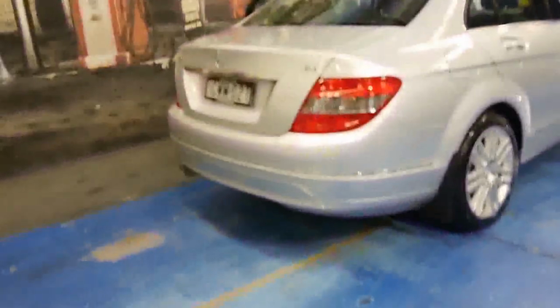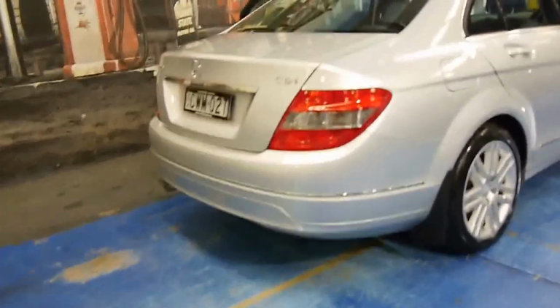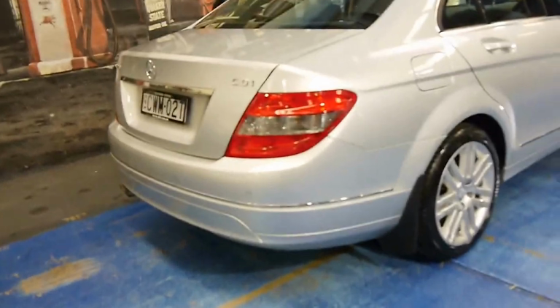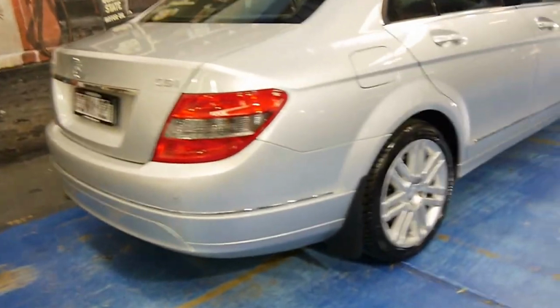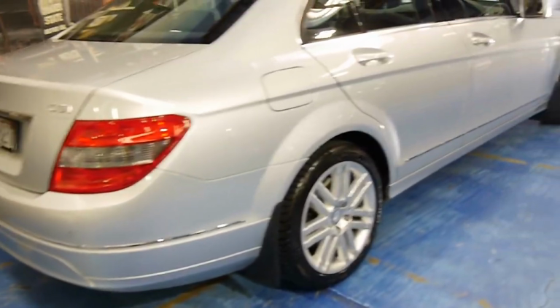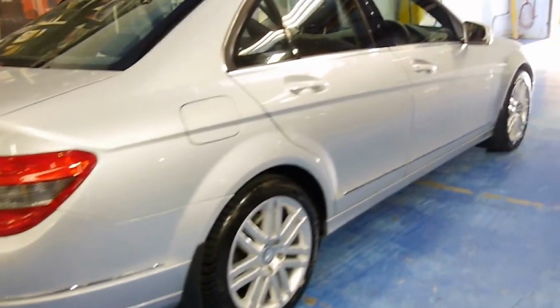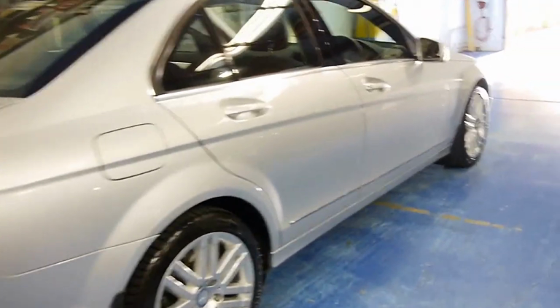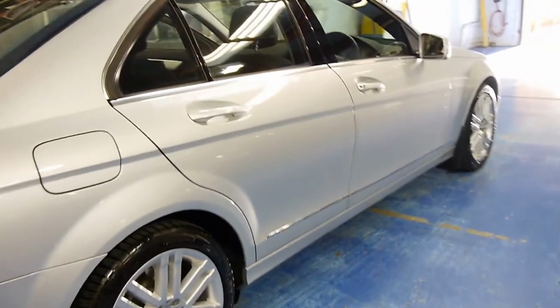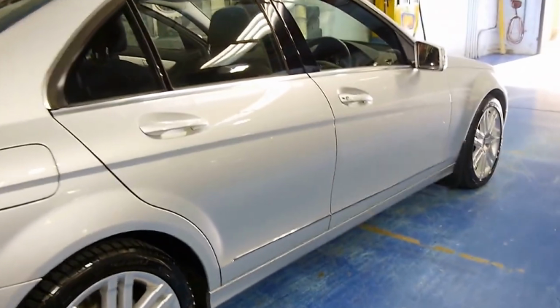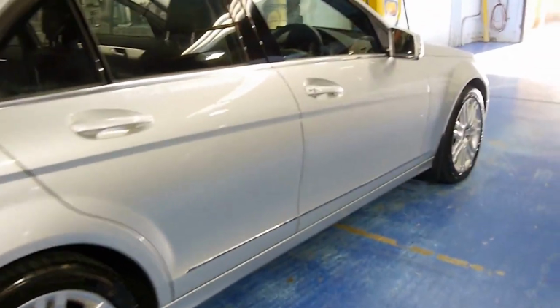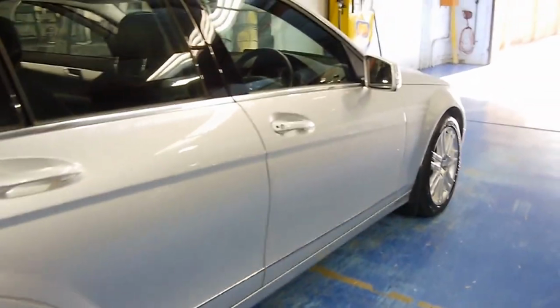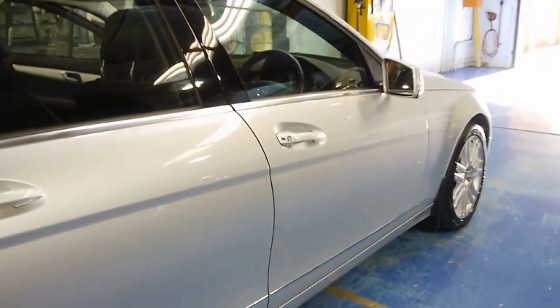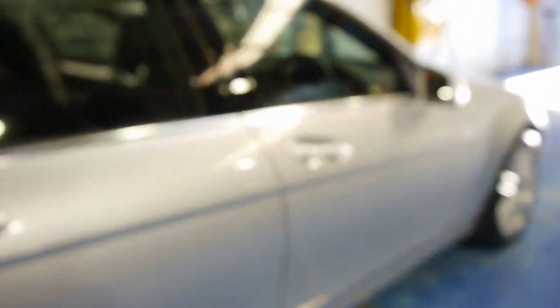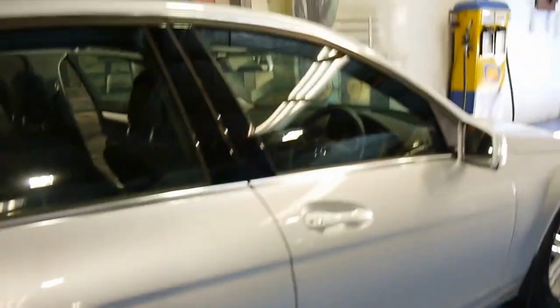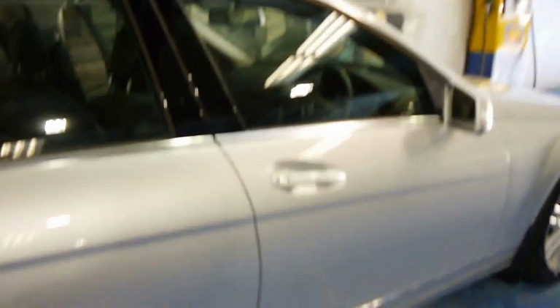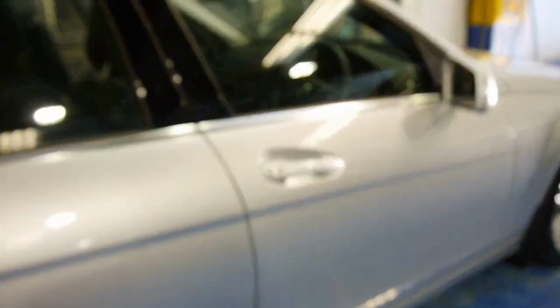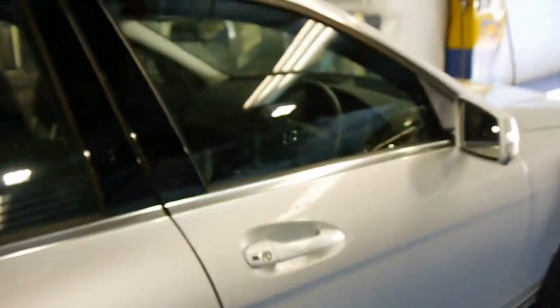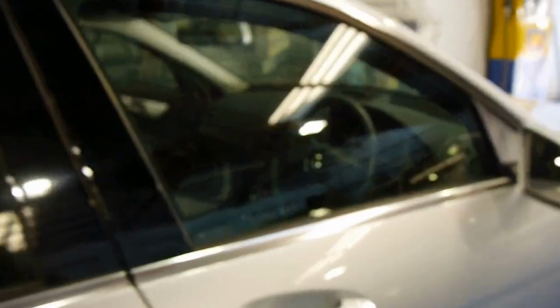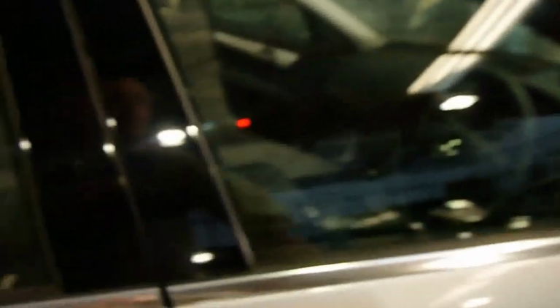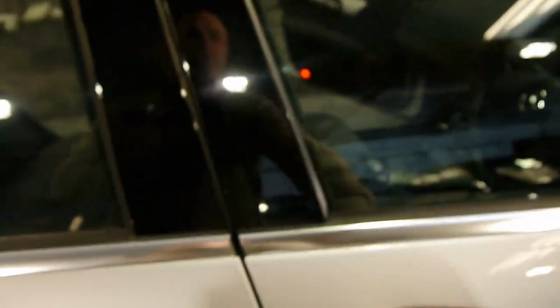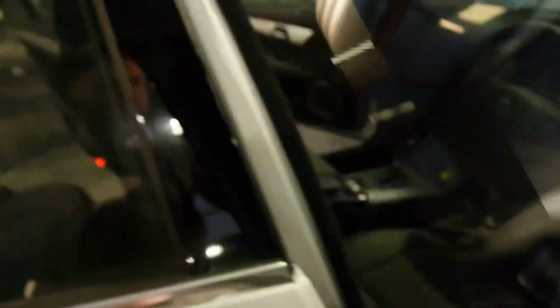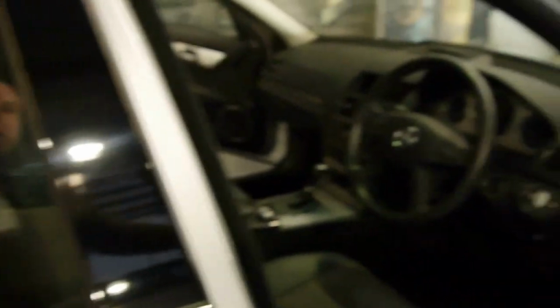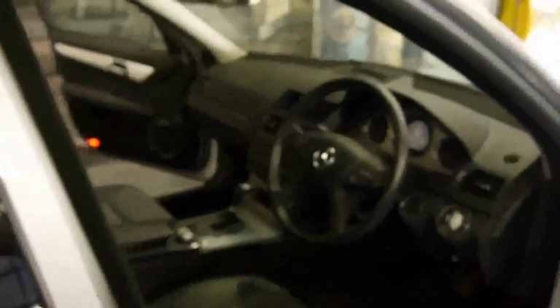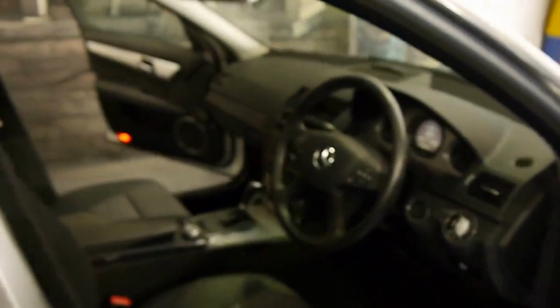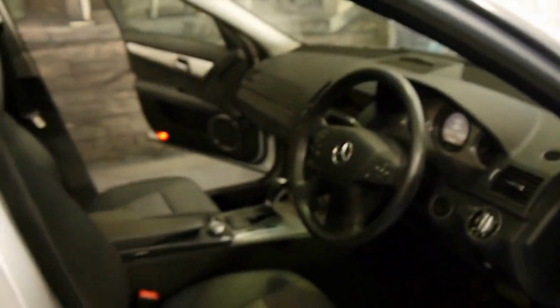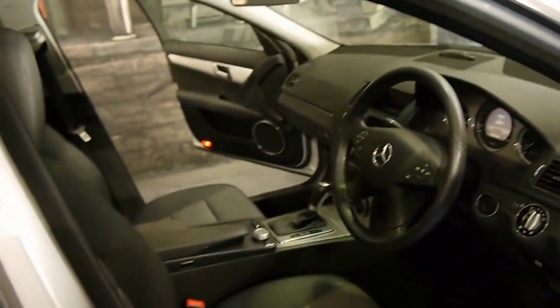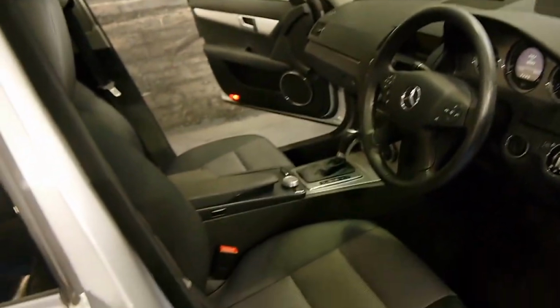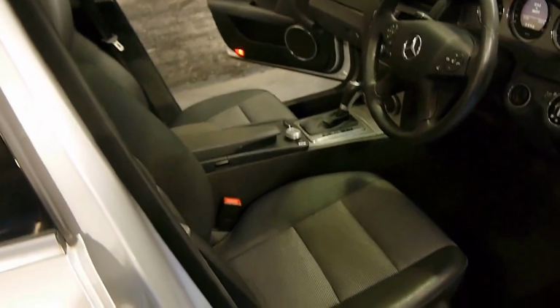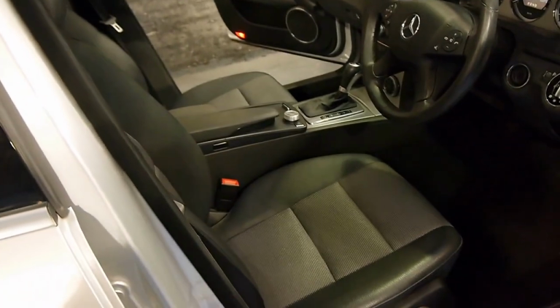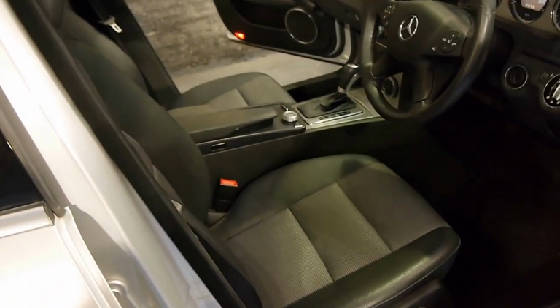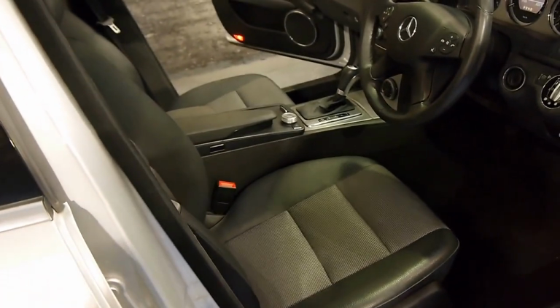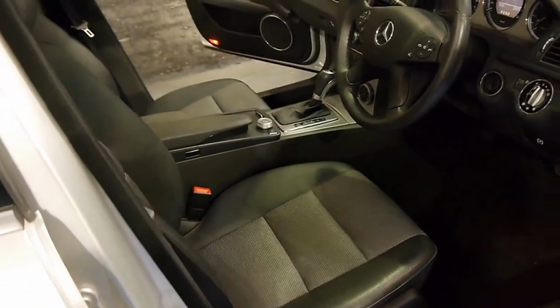Premium number plates, registered in New South Wales obviously. We do ship all around the country, and what I'm going to do is get in the car and show you a few cool features. By the way, it's only done 80,000 kilometres.